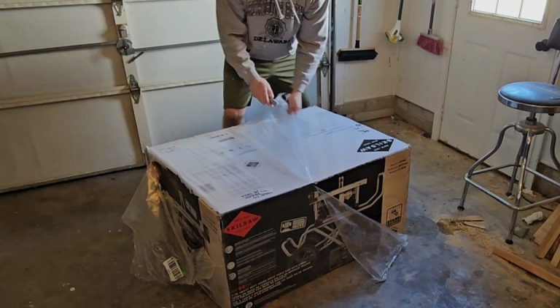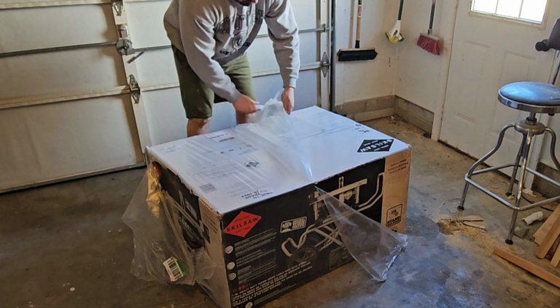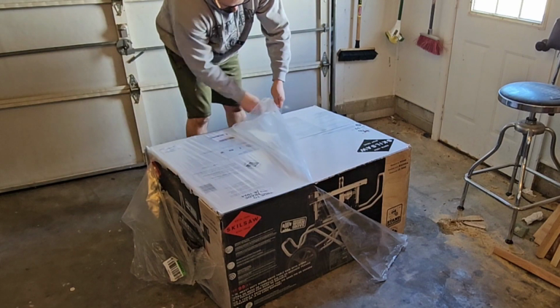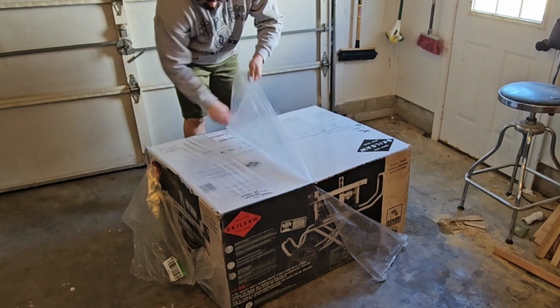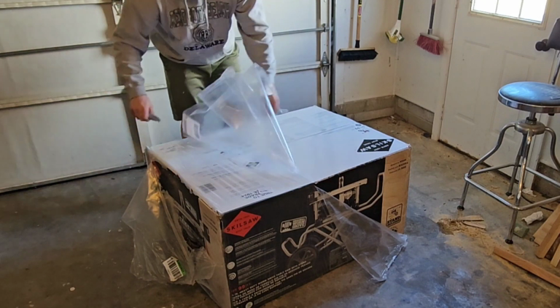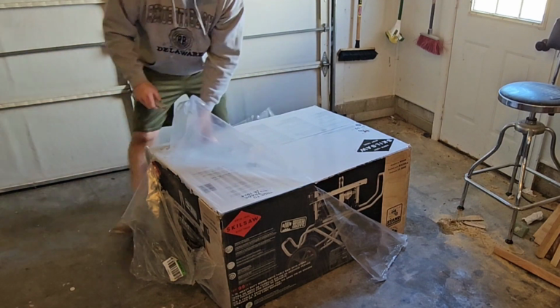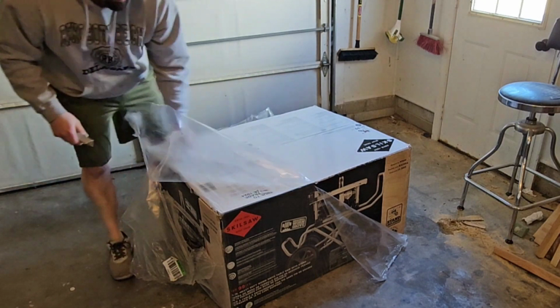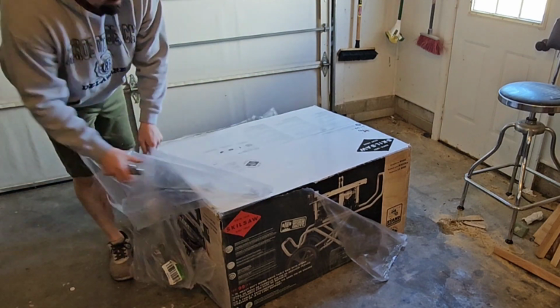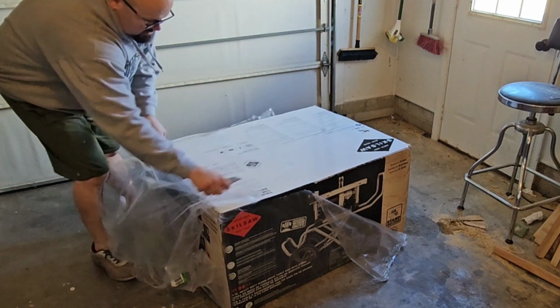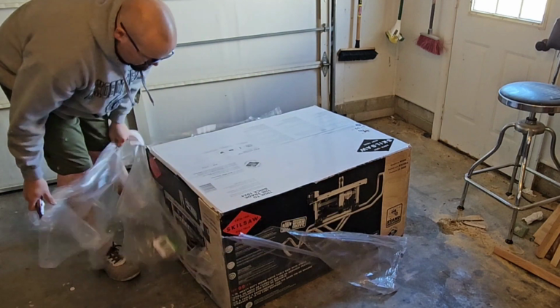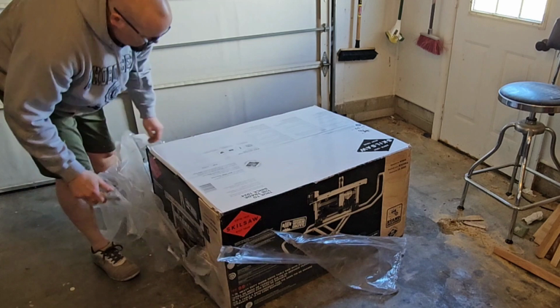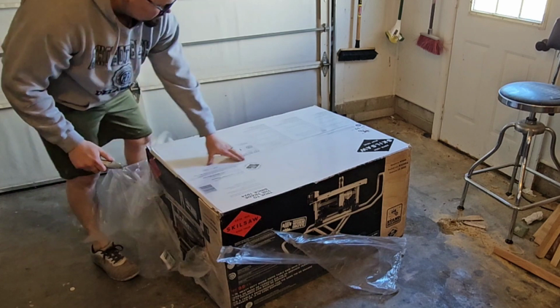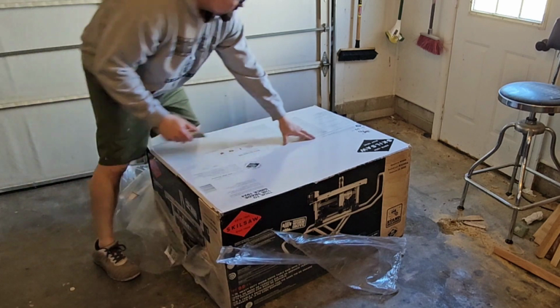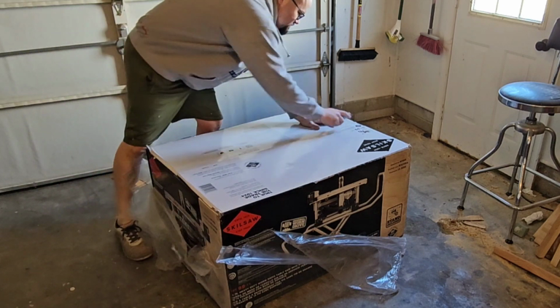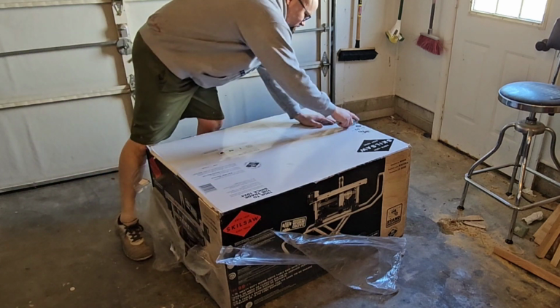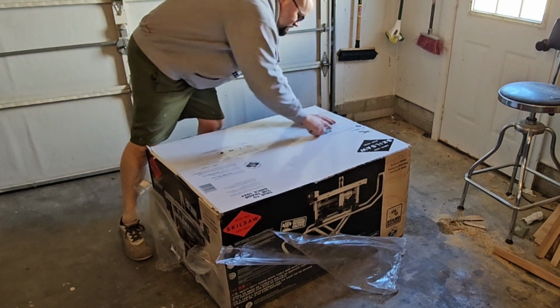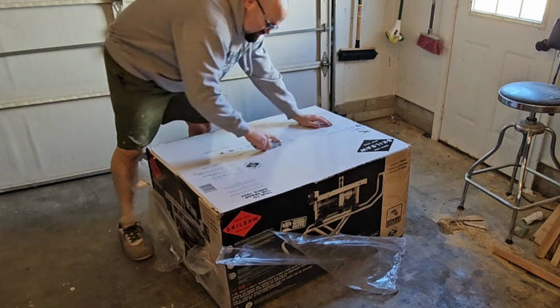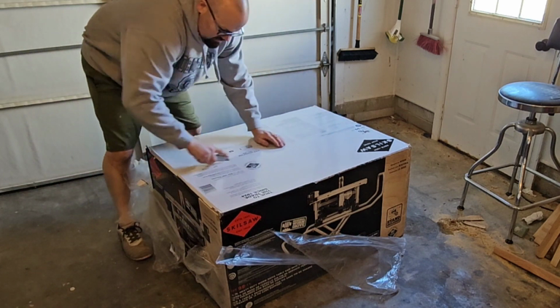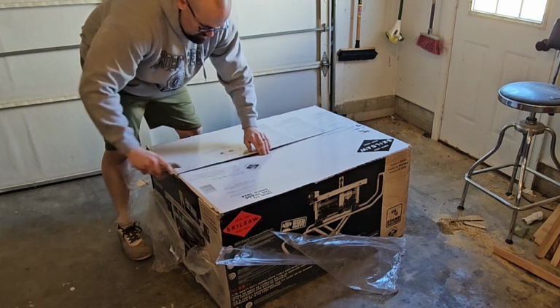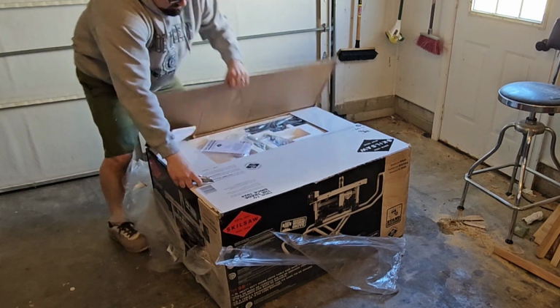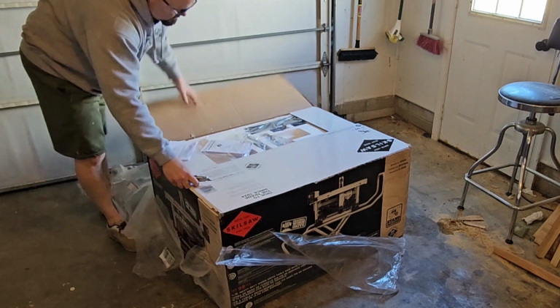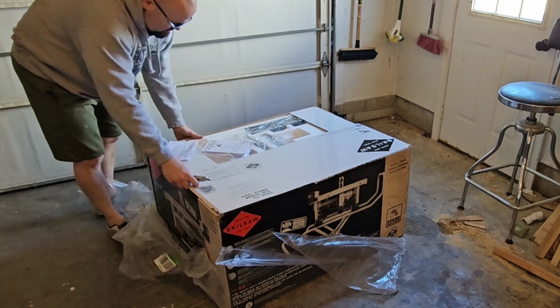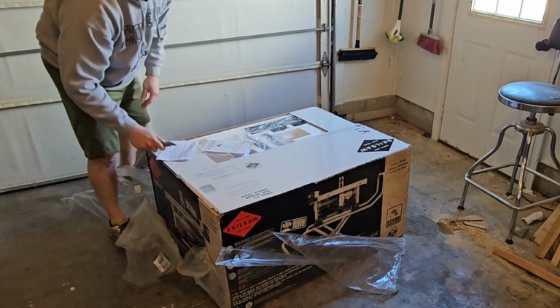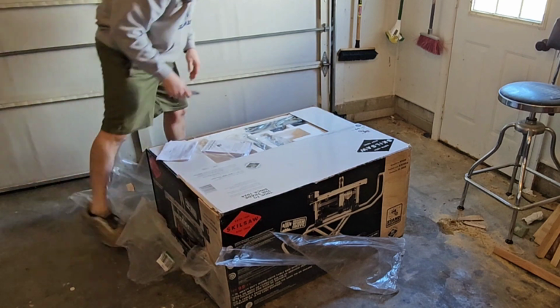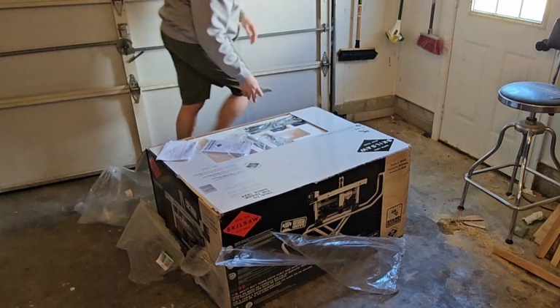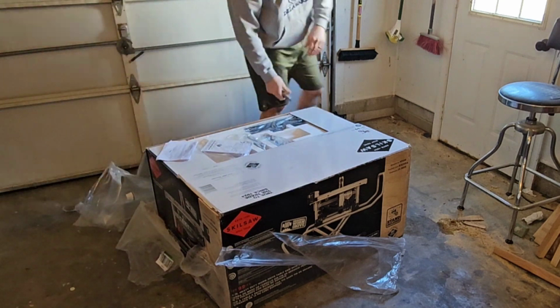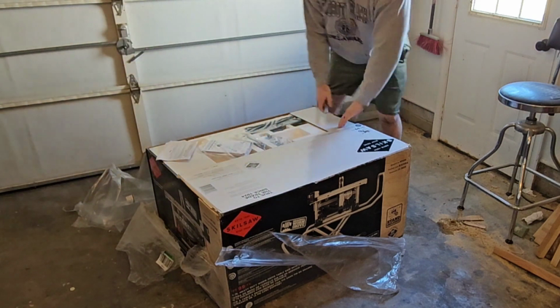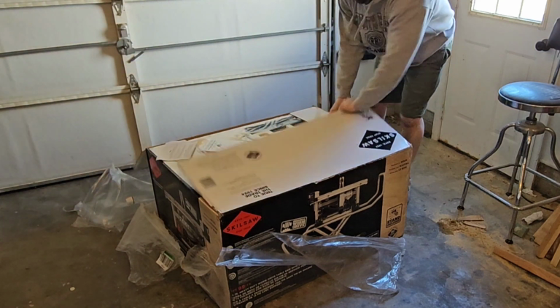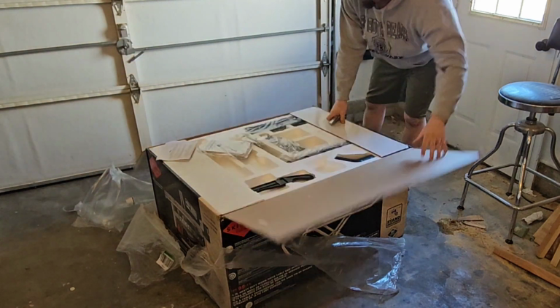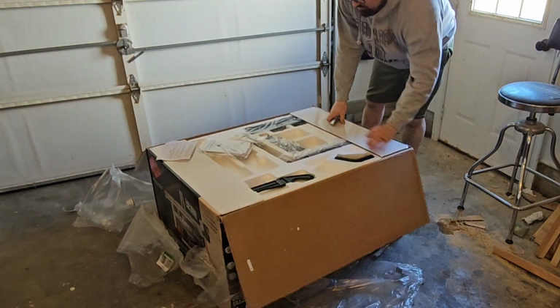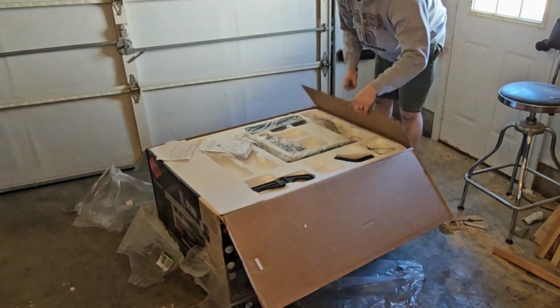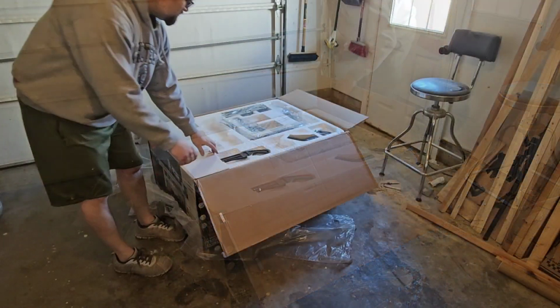Hey everyone, welcome back to the channel. If you're in the market for a heavy-duty table saw that folds up, can be easily moved, and has plenty of power, then stick around. Because we're going to unbox, assemble, and test Skil's SPT99-11 Worm Drive Table Saw.